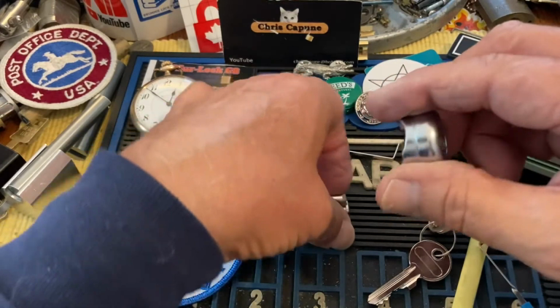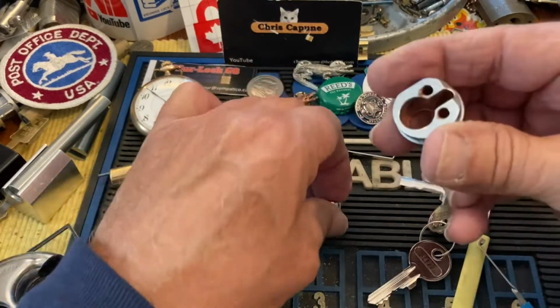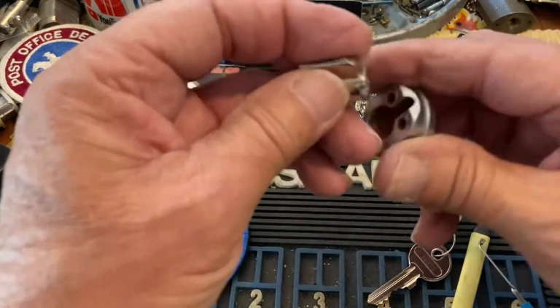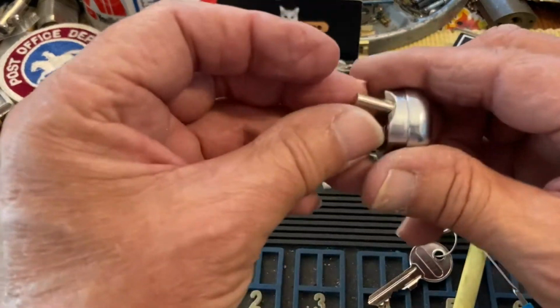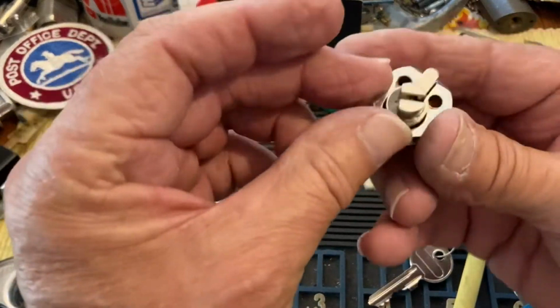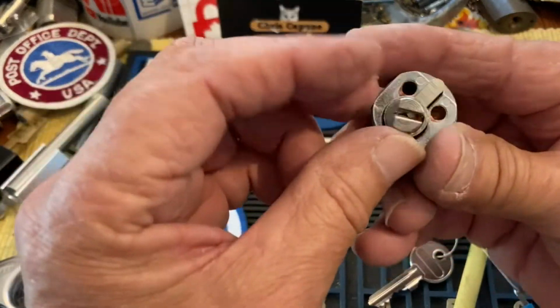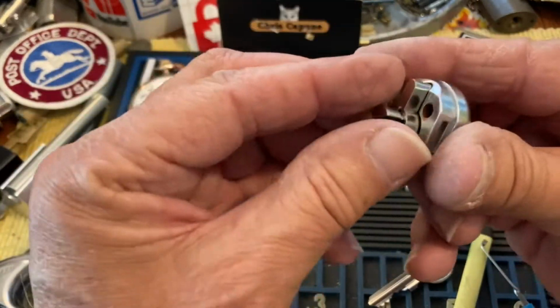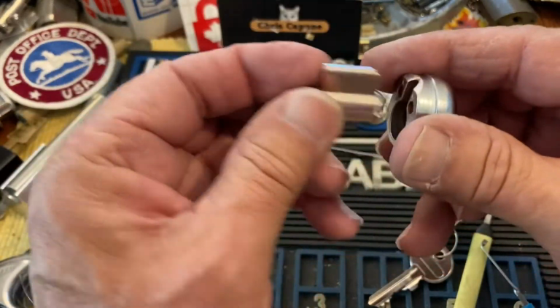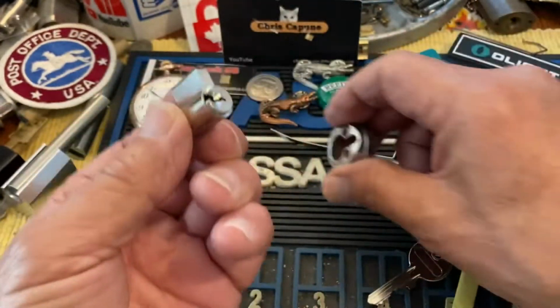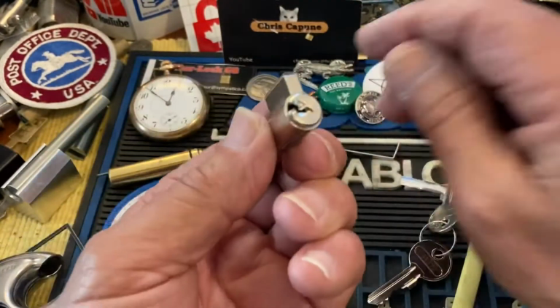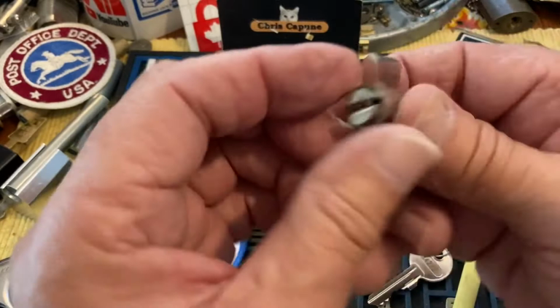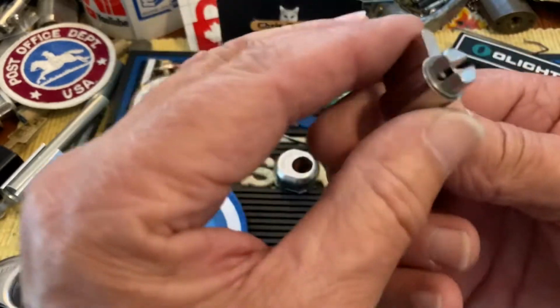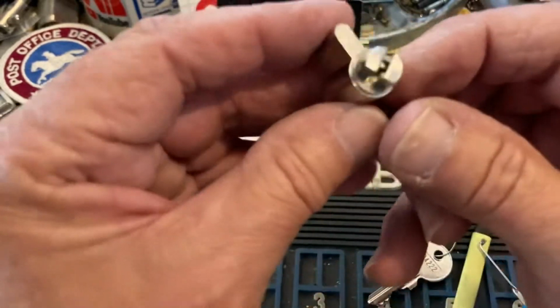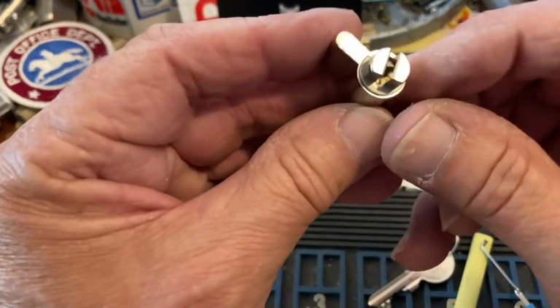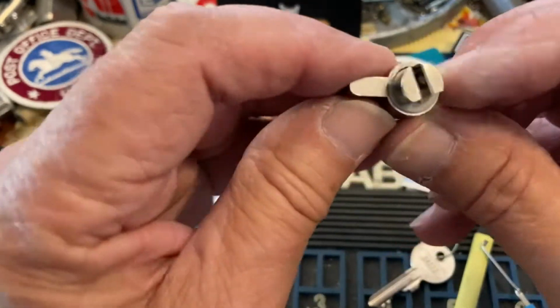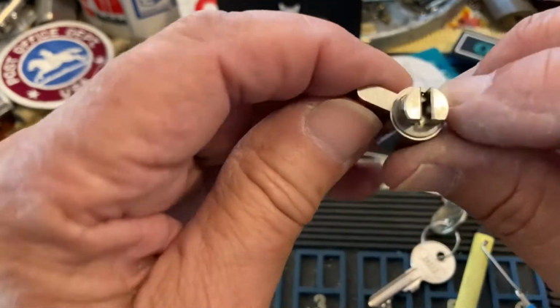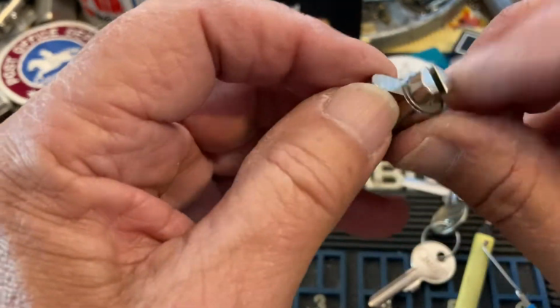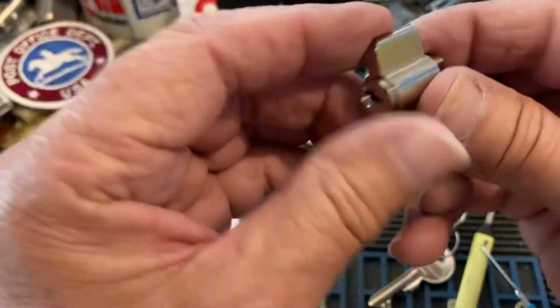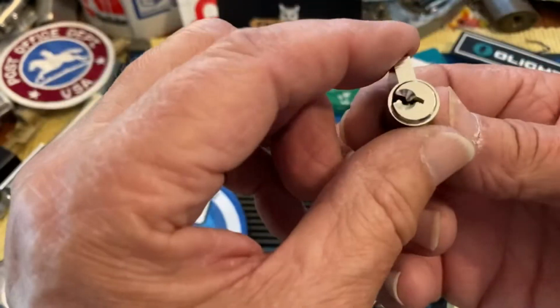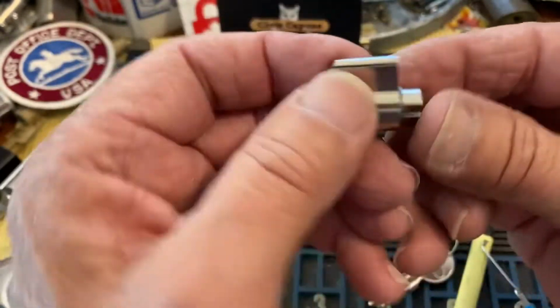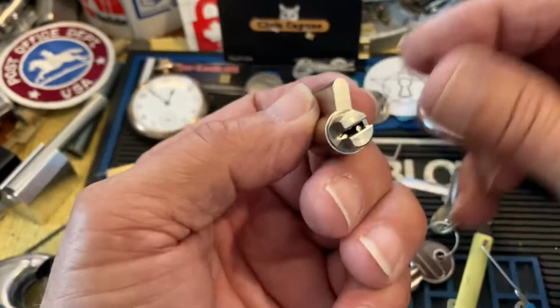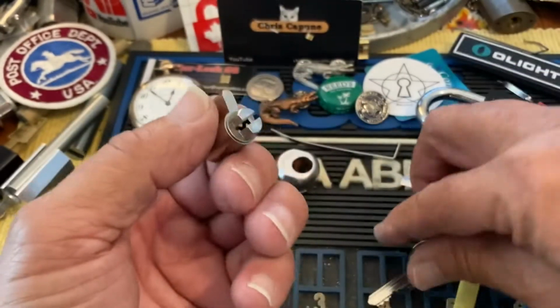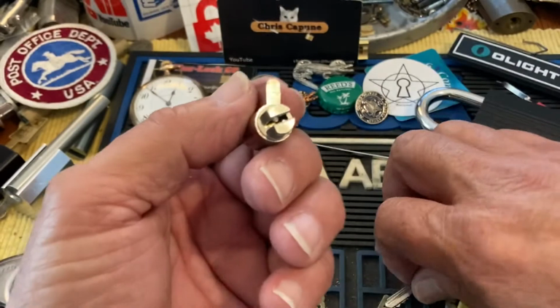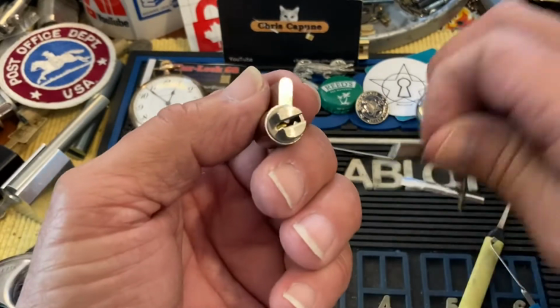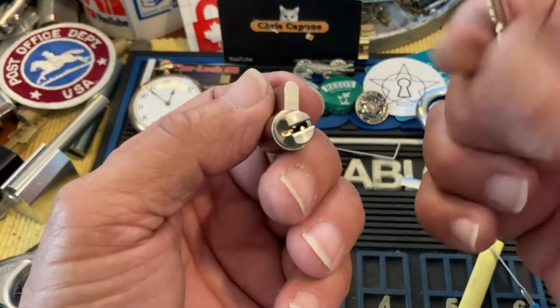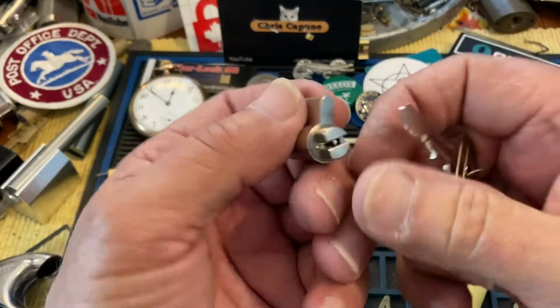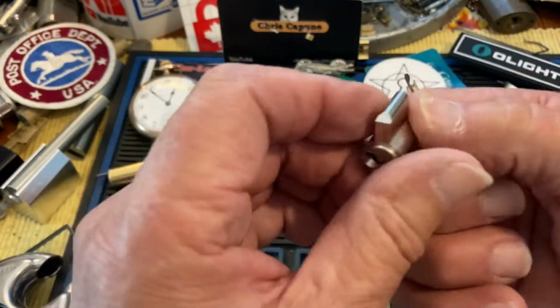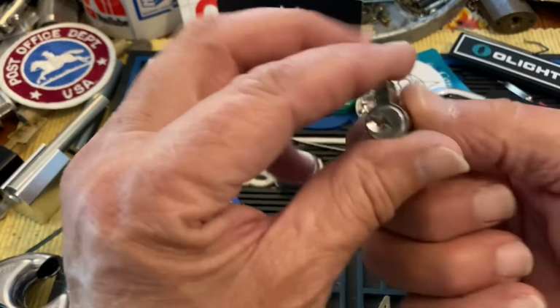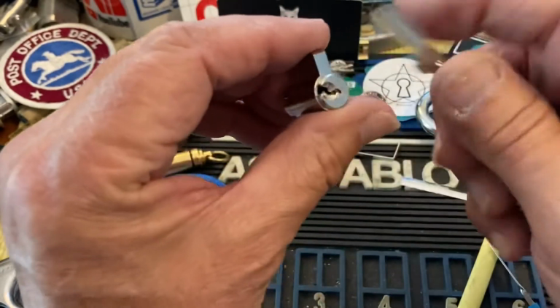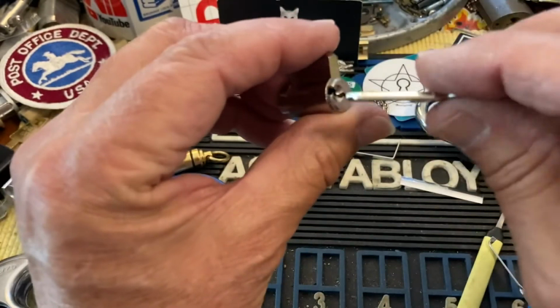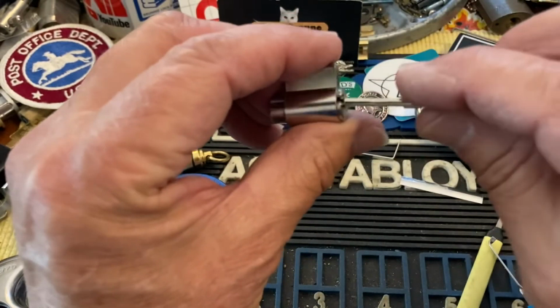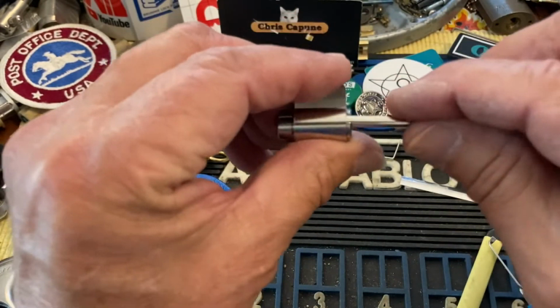So let's have a look anyway. It comes out of this little guy, and then it just has a C-clip on it, and you can take the pins out. They're awful small - I think I'm not going to do that.